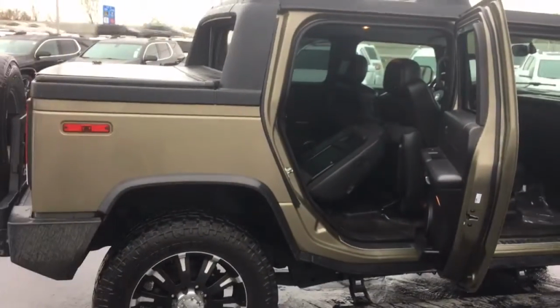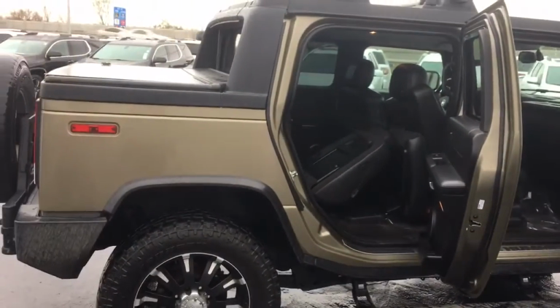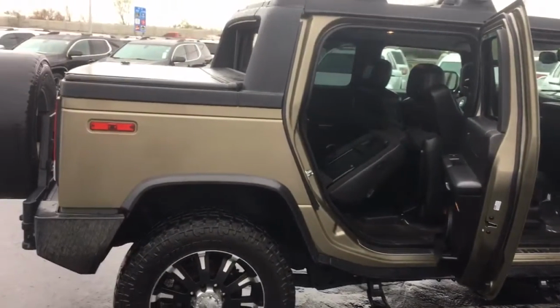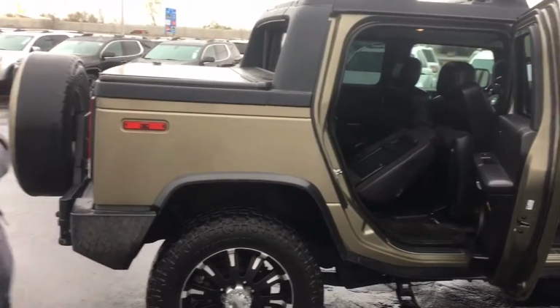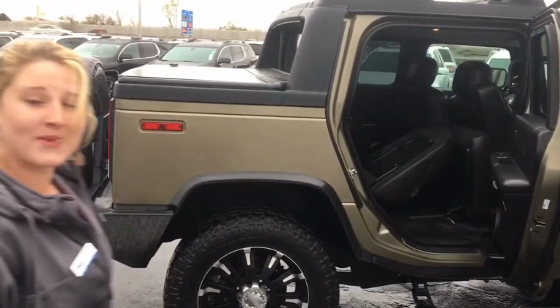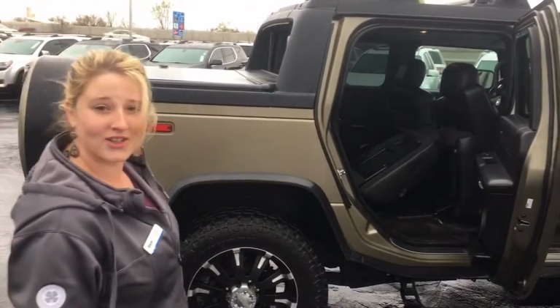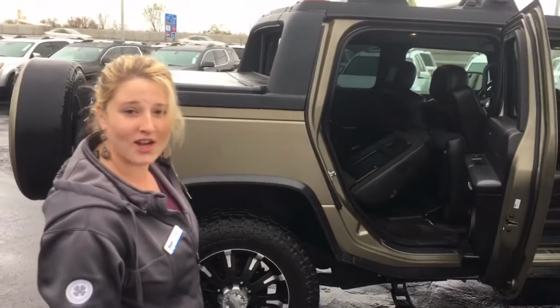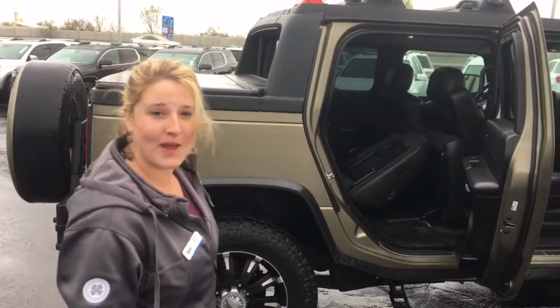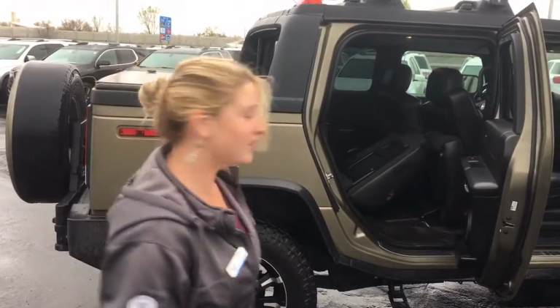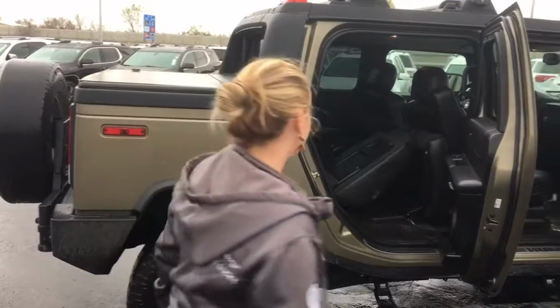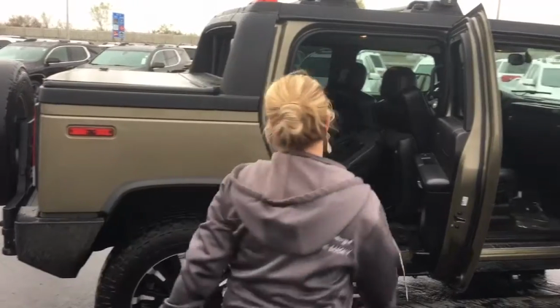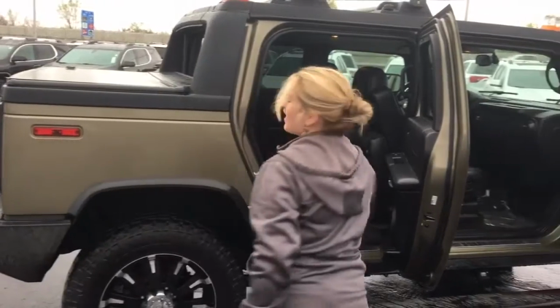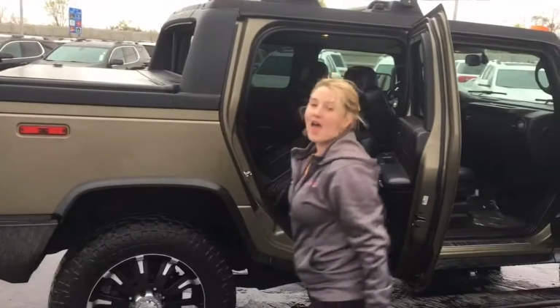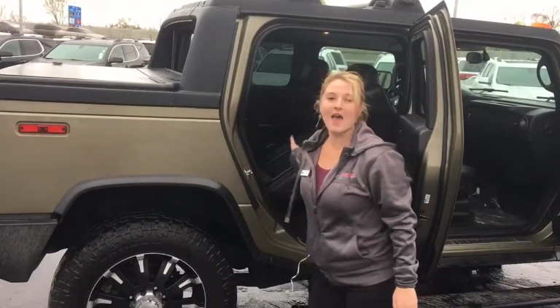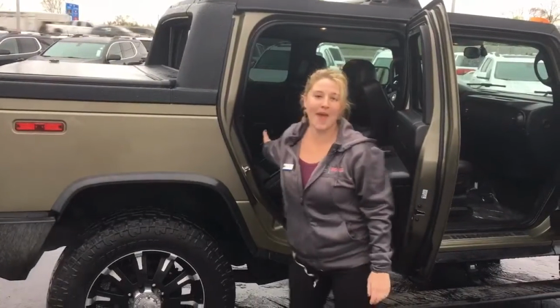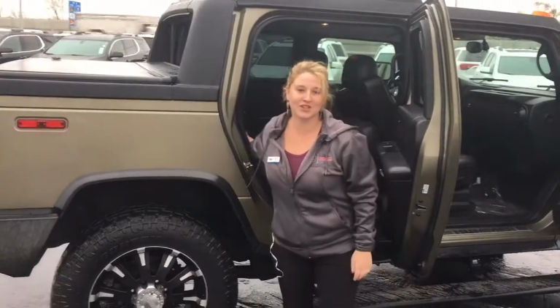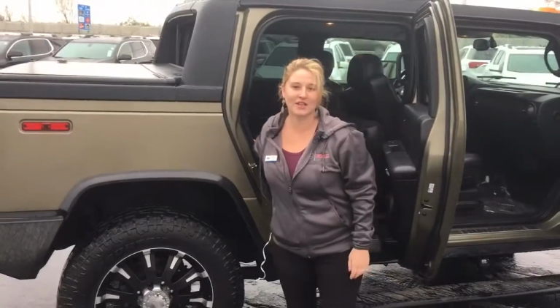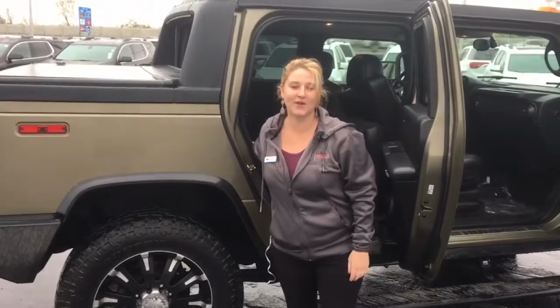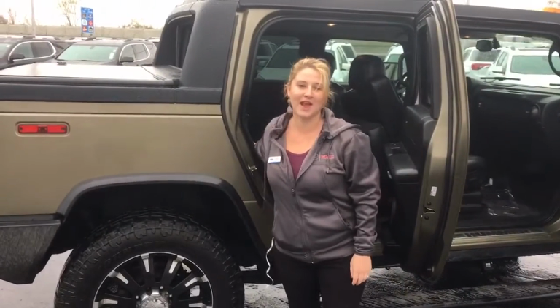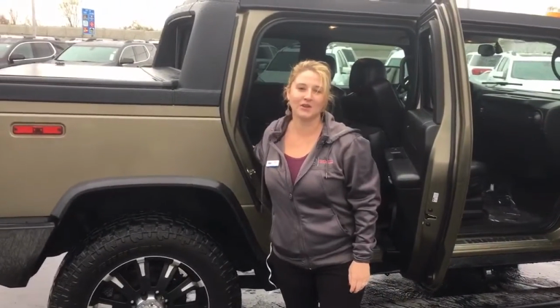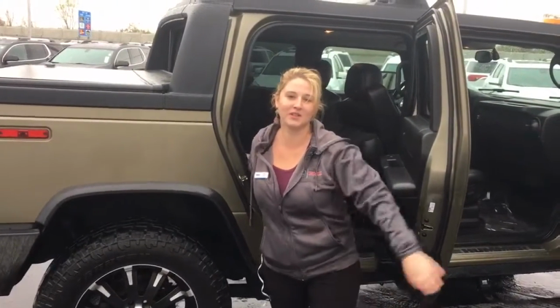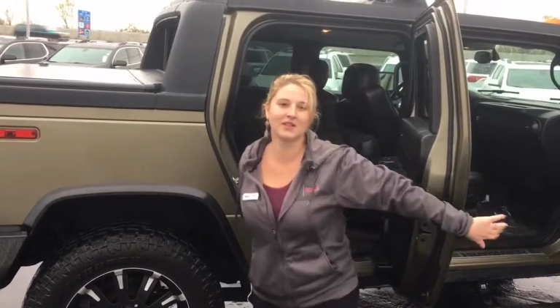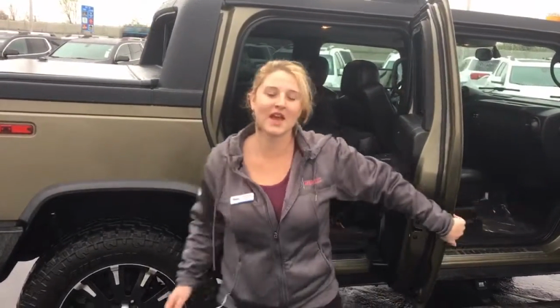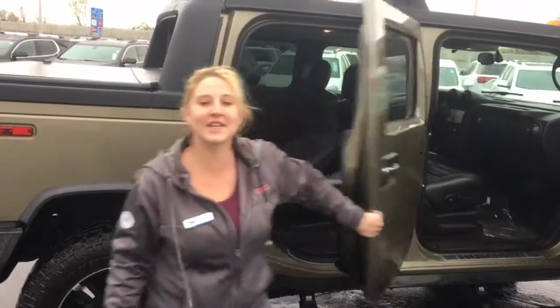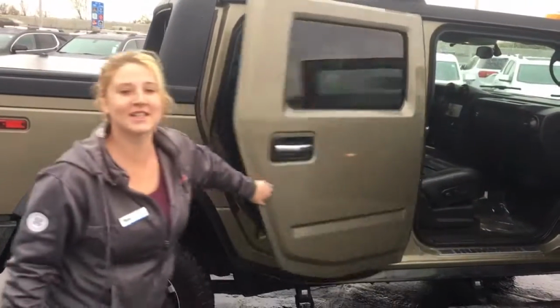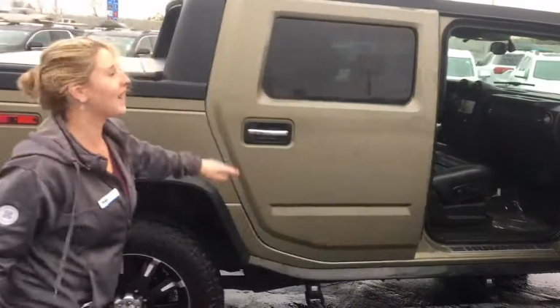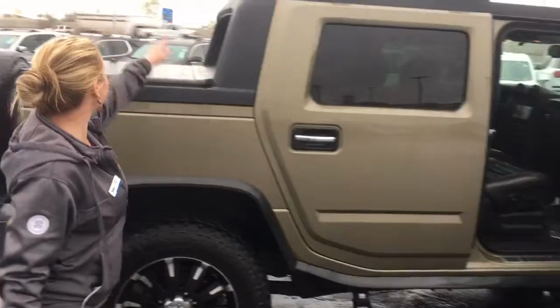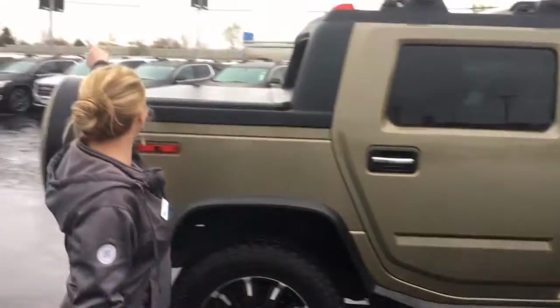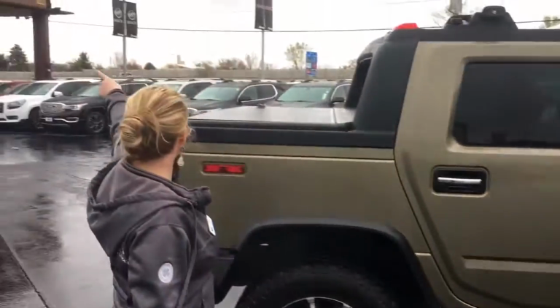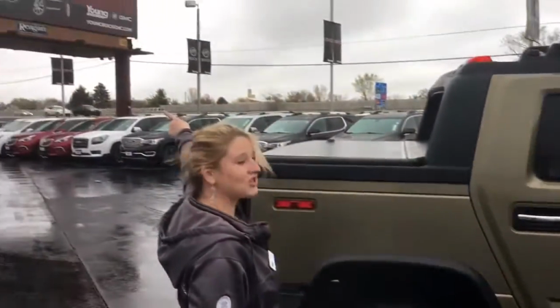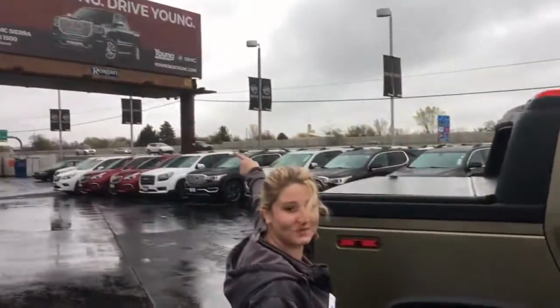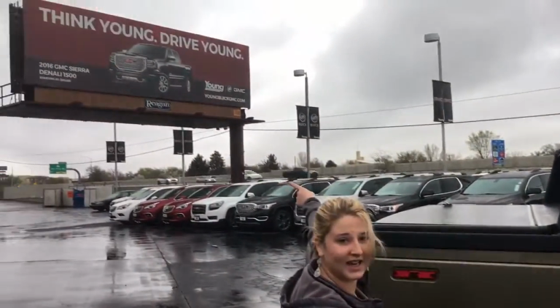It does have the bed on the back of the truck as well, and the back of the truck that folds out. Come see us today at Young Buick GMC.